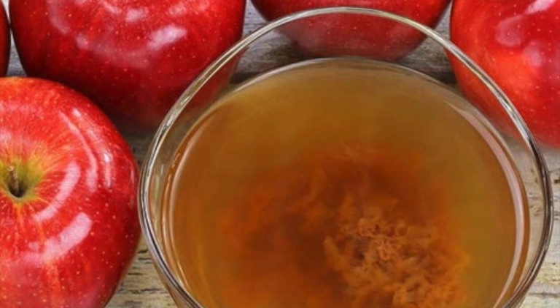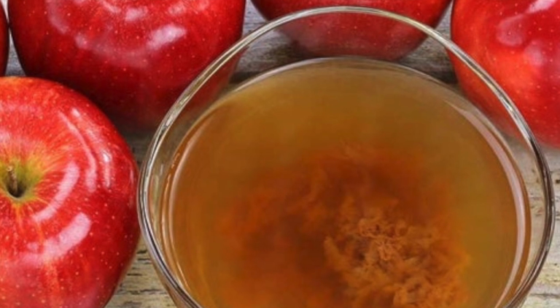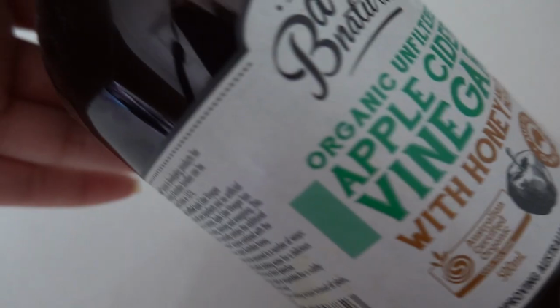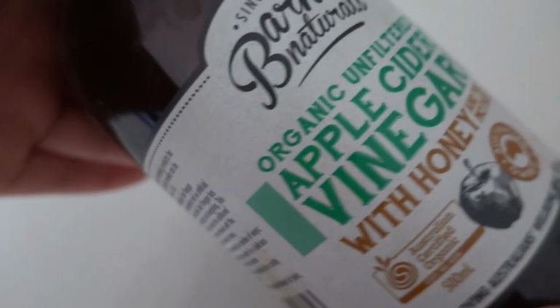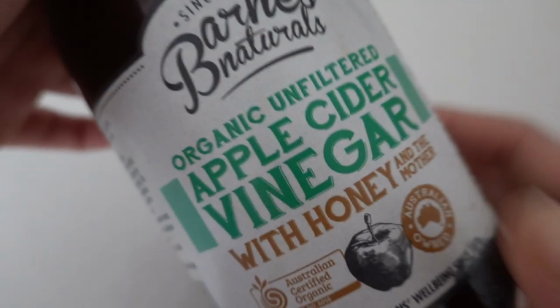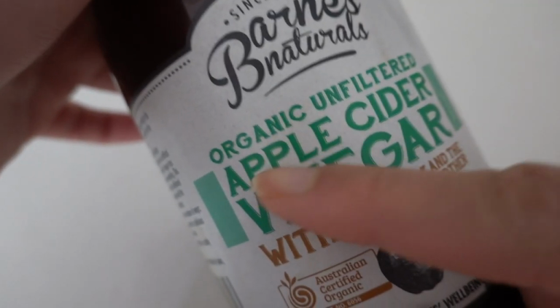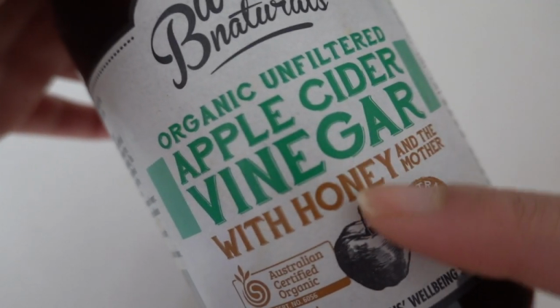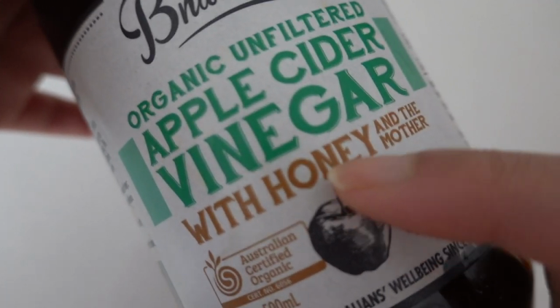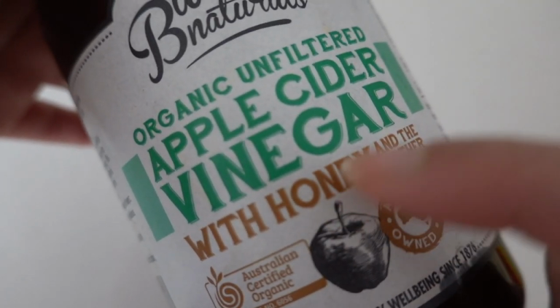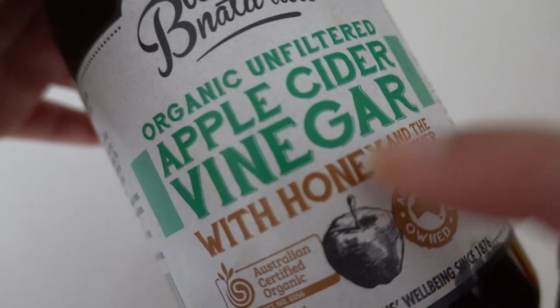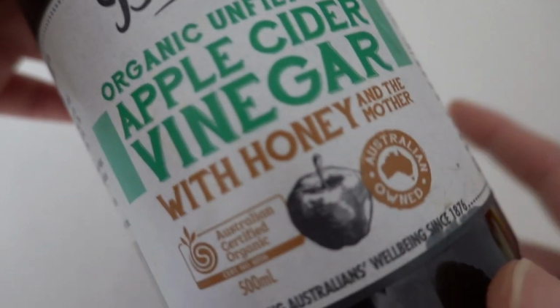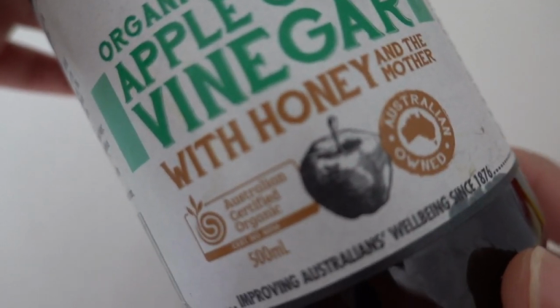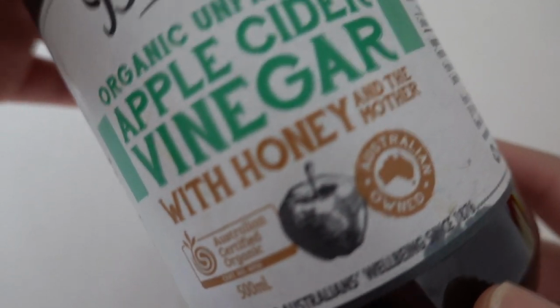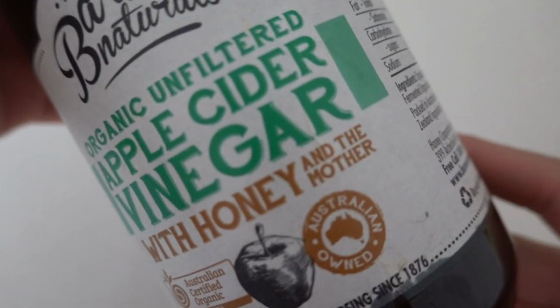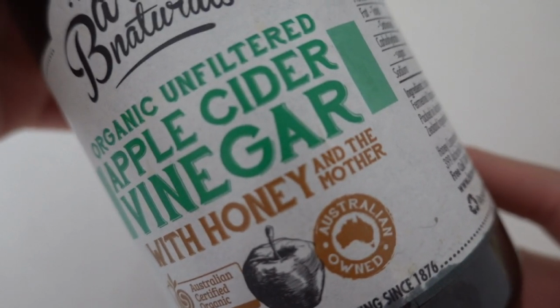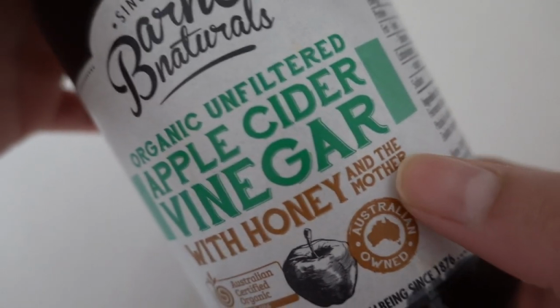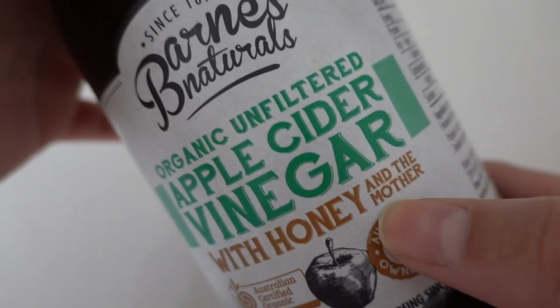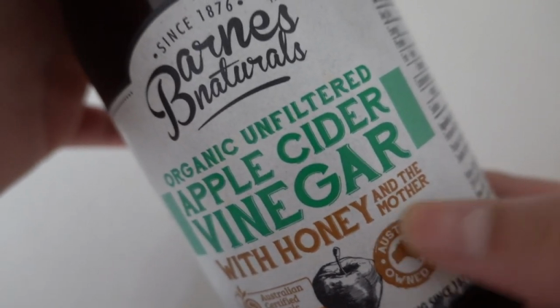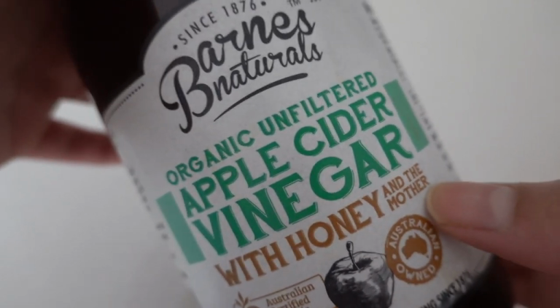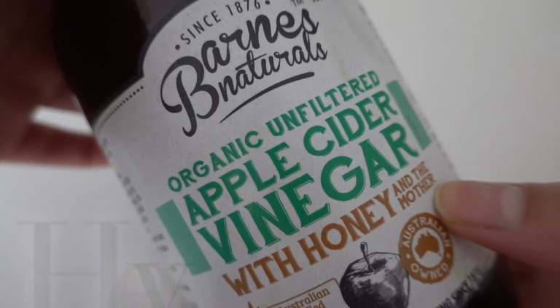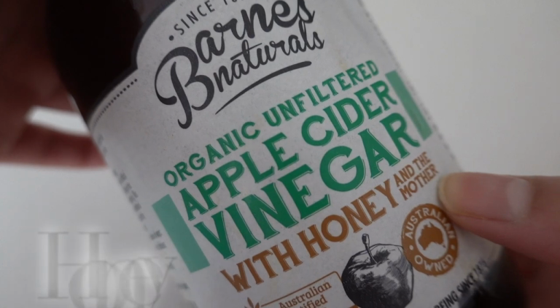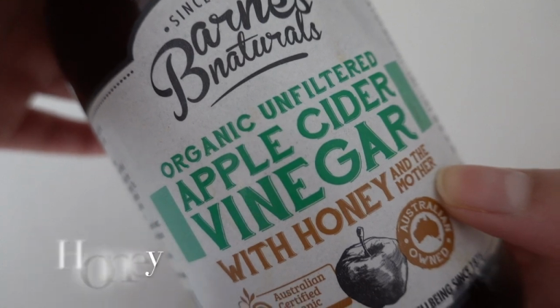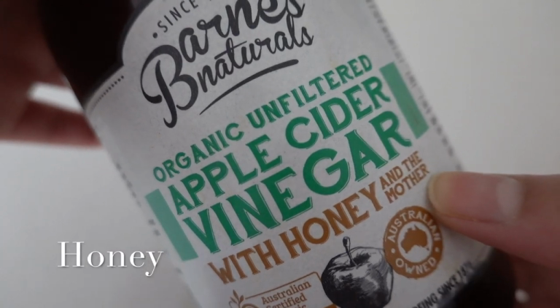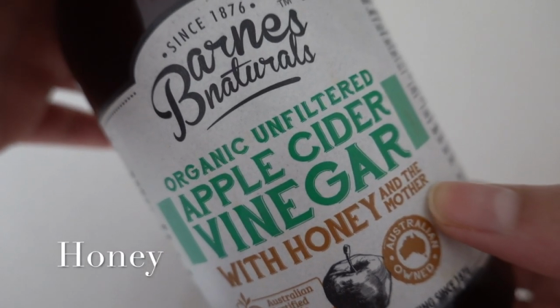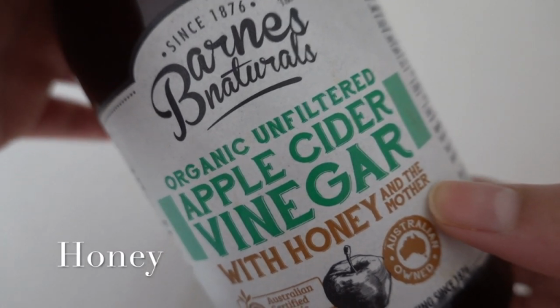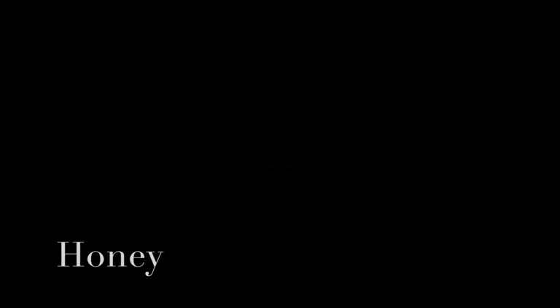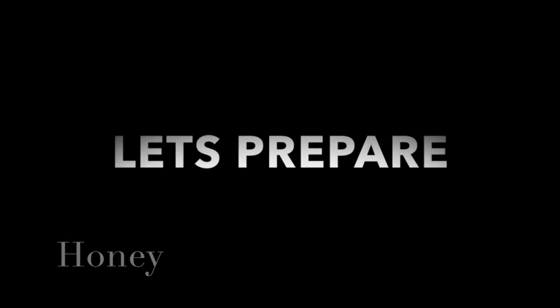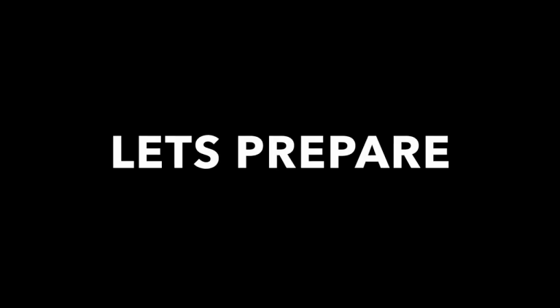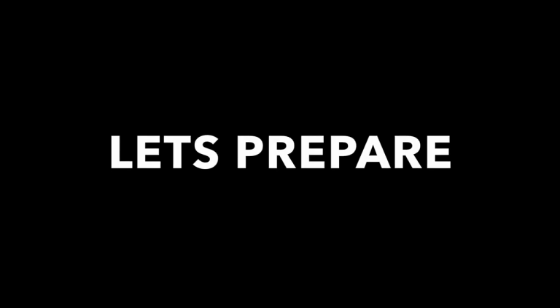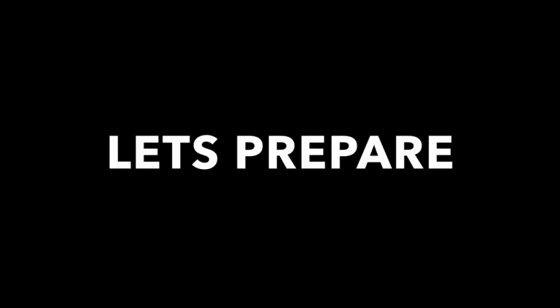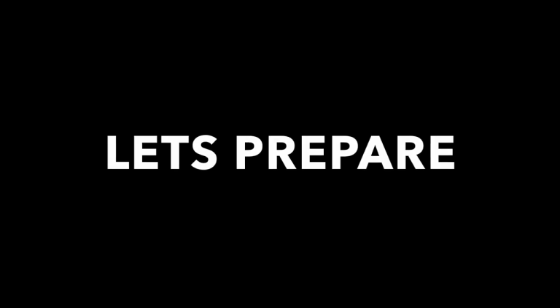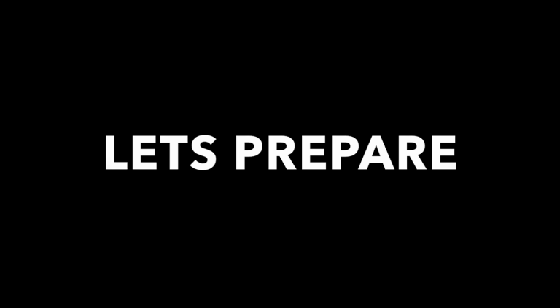The one I have already contains pure honey in it, but if you don't have this, don't worry — you can just add one teaspoon of honey into the mixture.